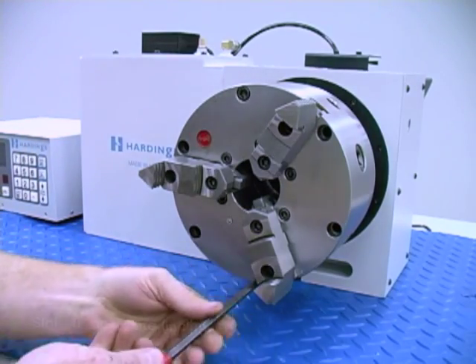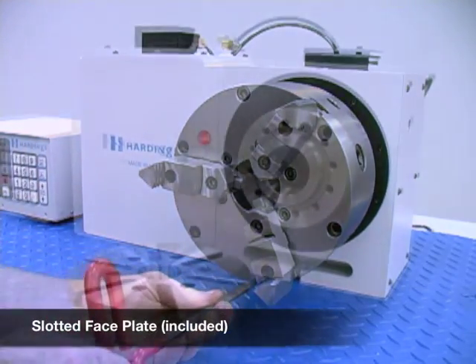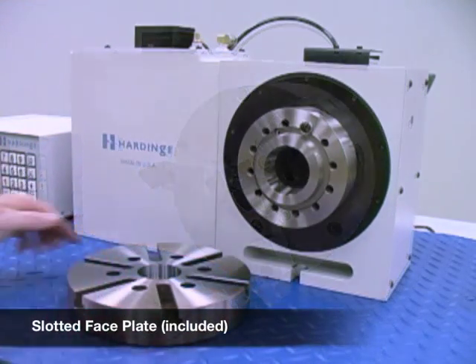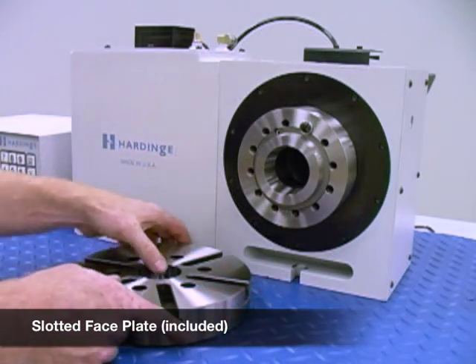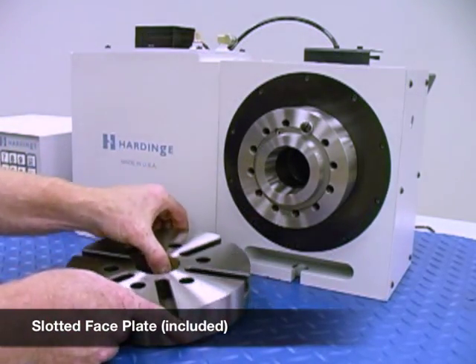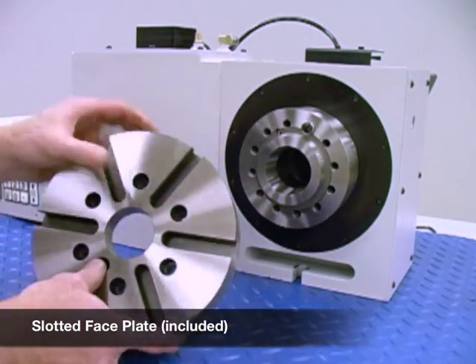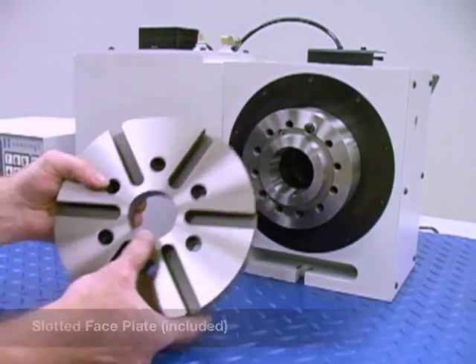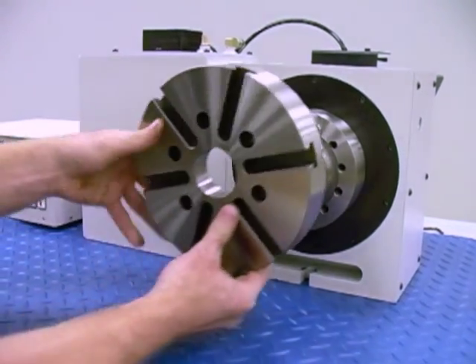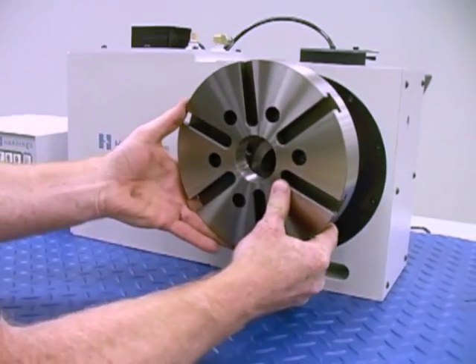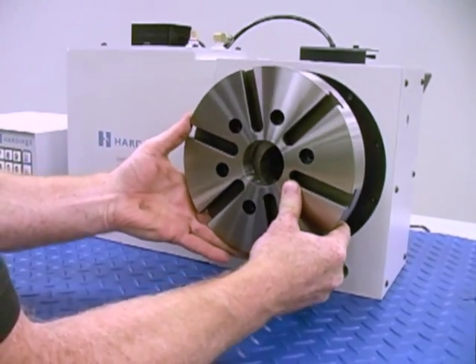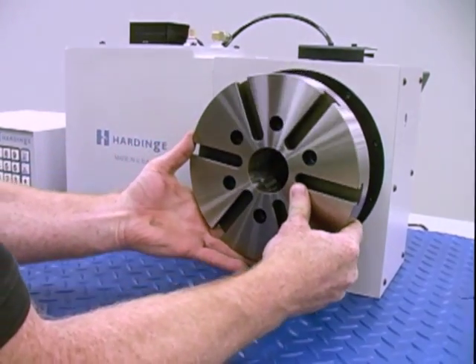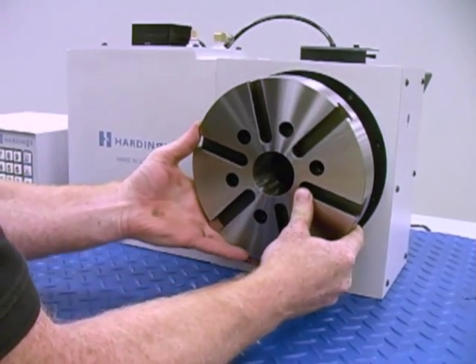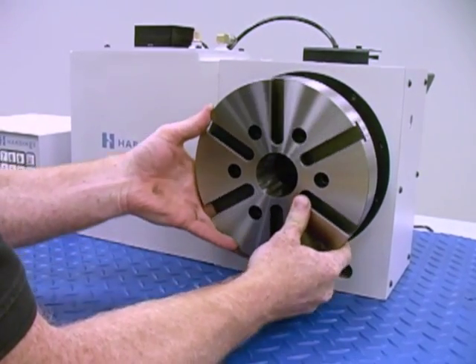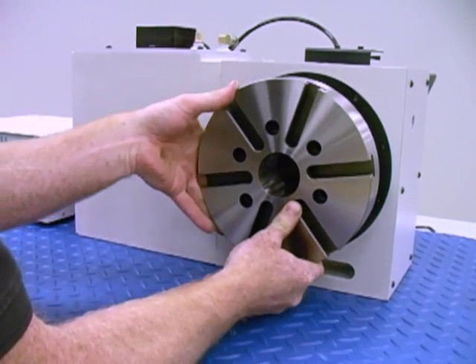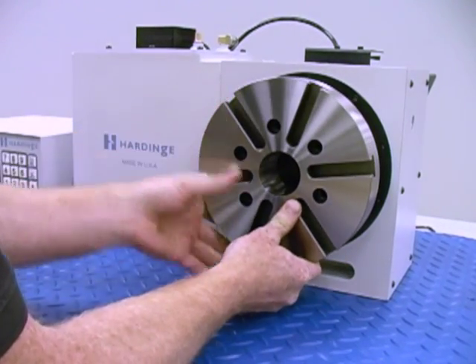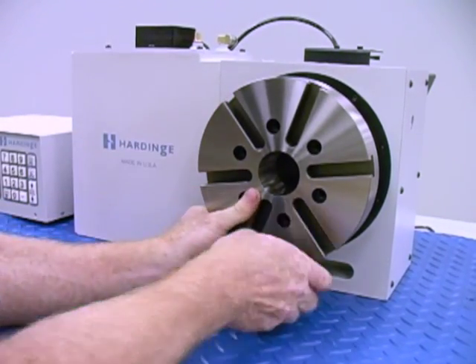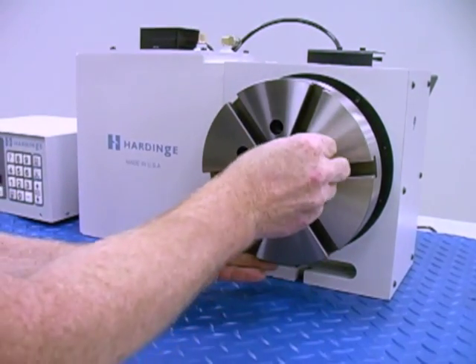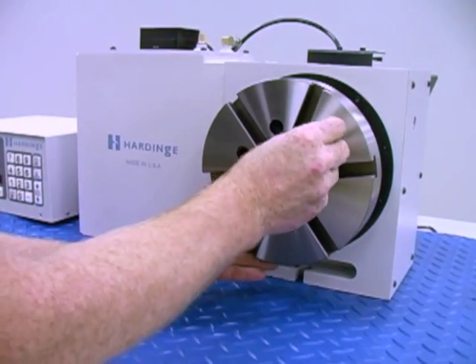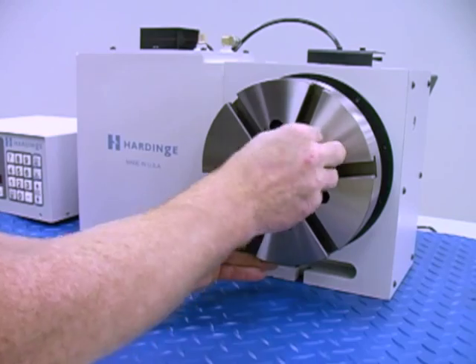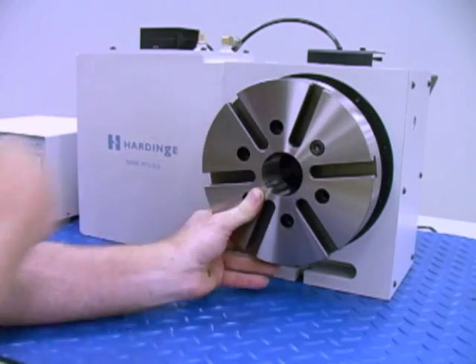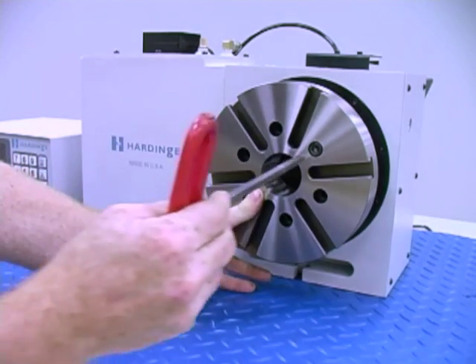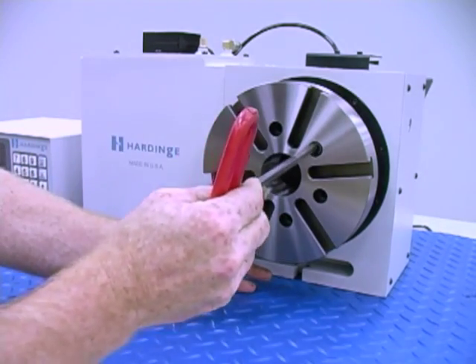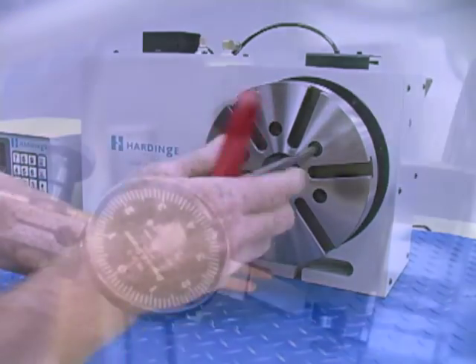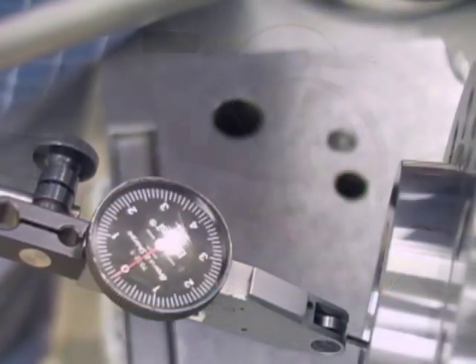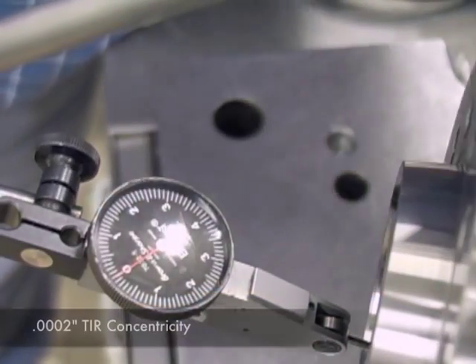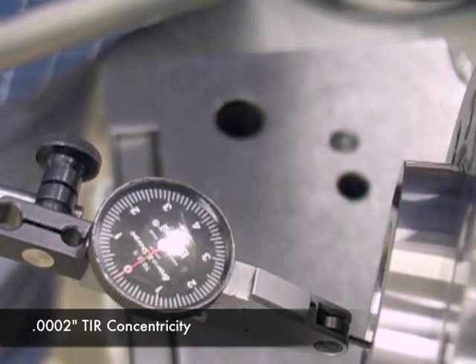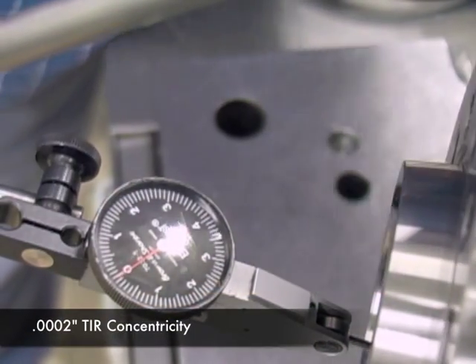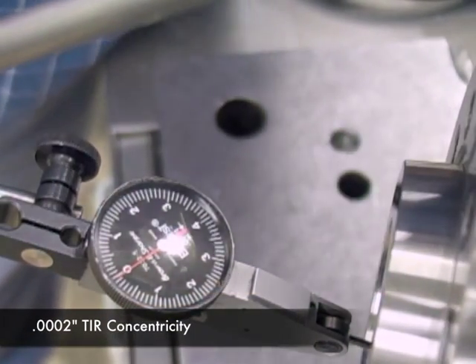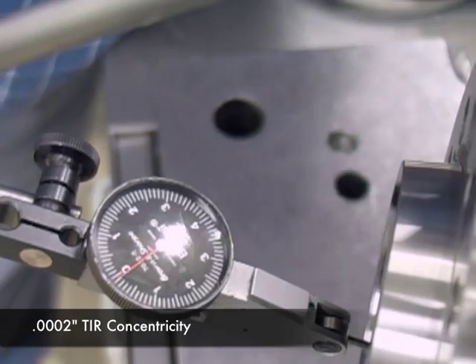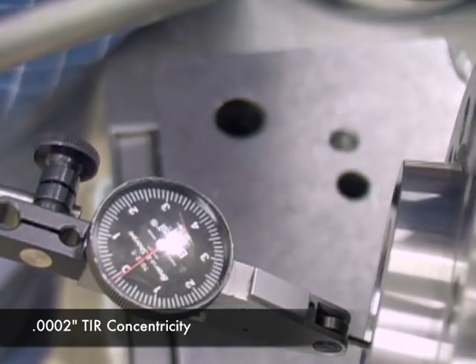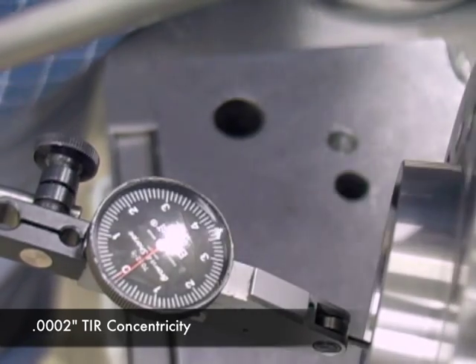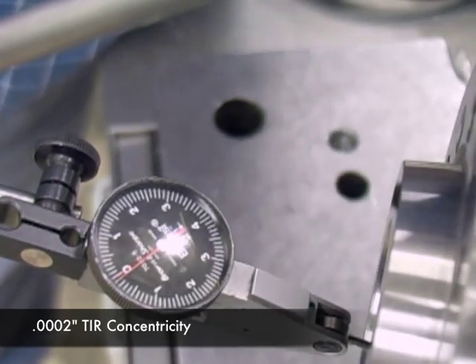The slotted faceplate included with the unit is precision ground on a Kellenberger grinding machine. Odd-shaped parts can be clamped to the surface. Maximum runout of 2 tenths total indicator reading is standard — the best in its class.